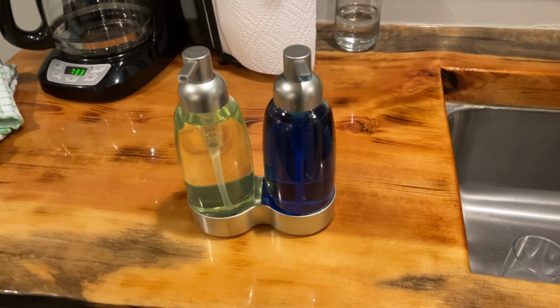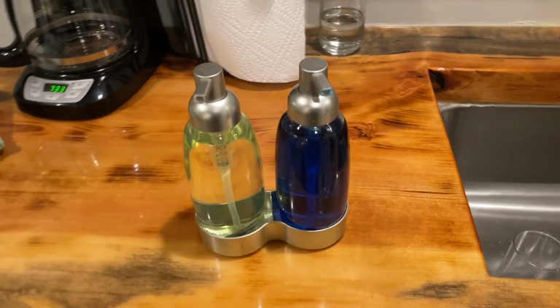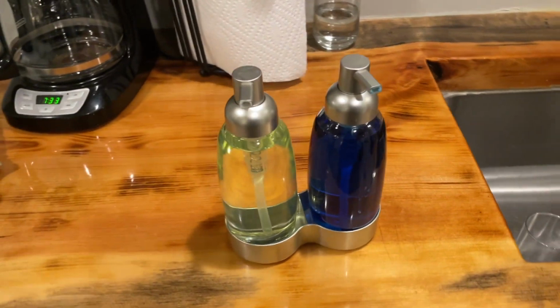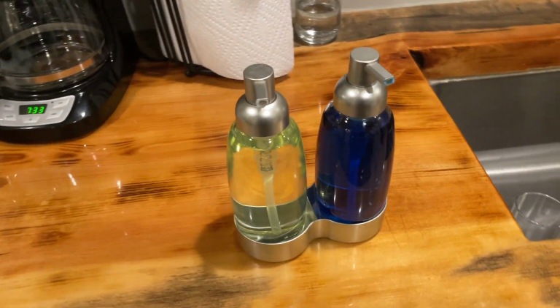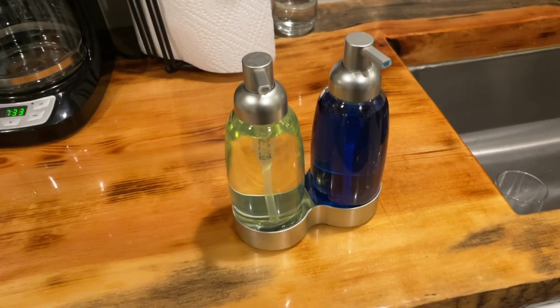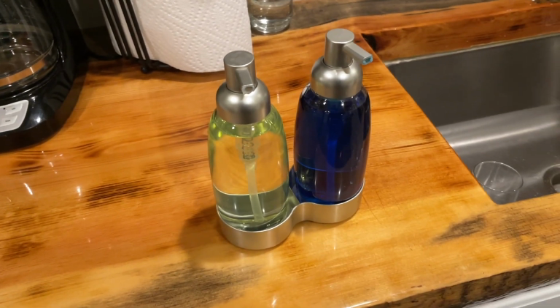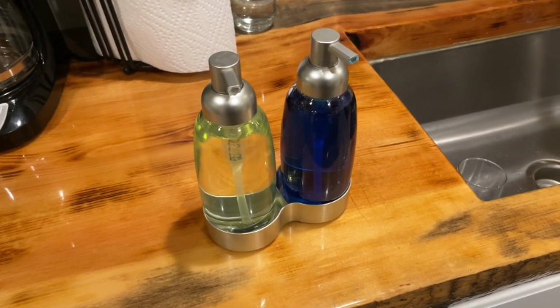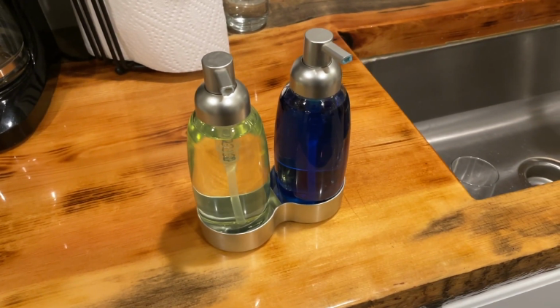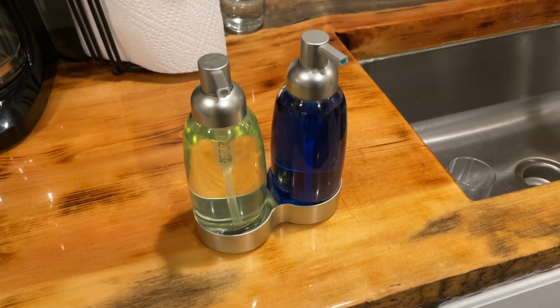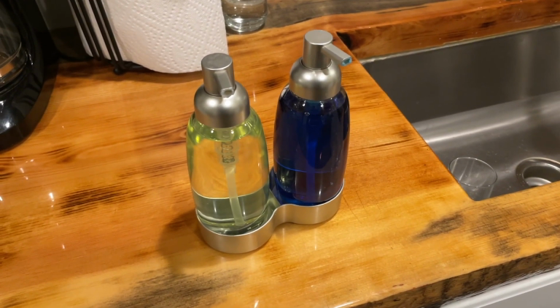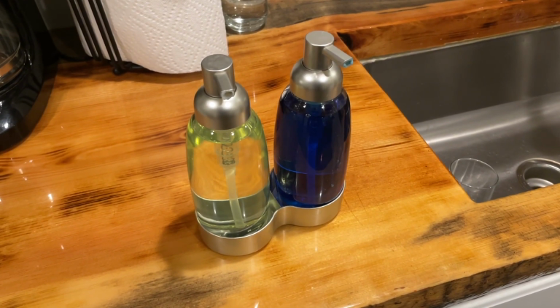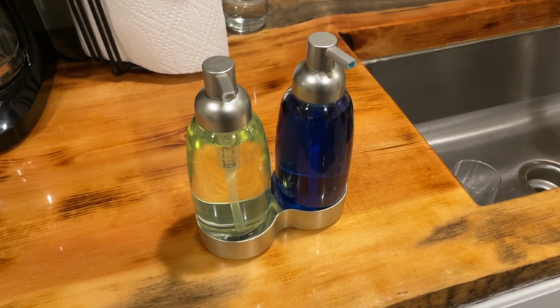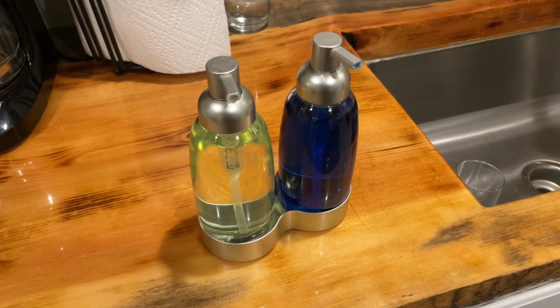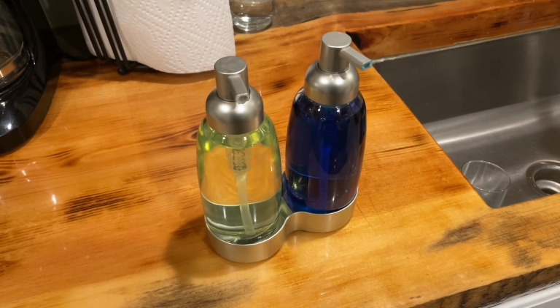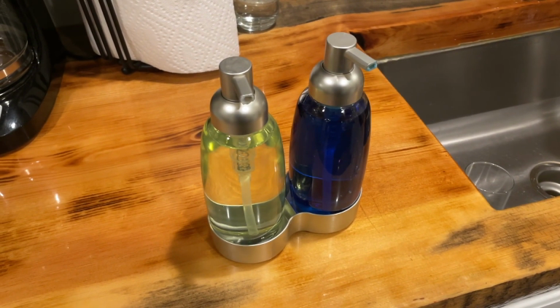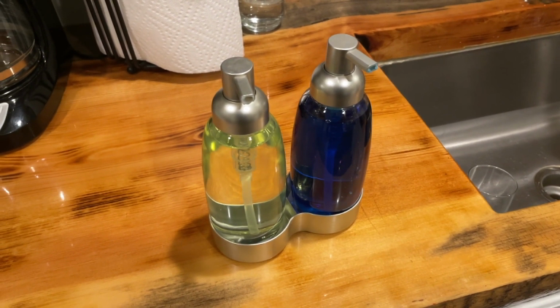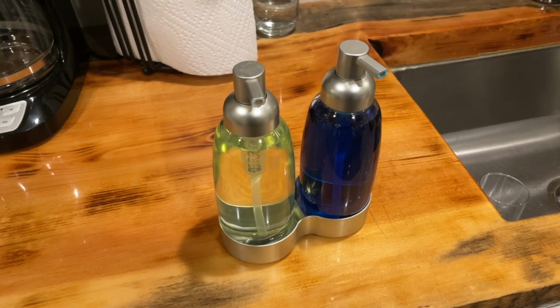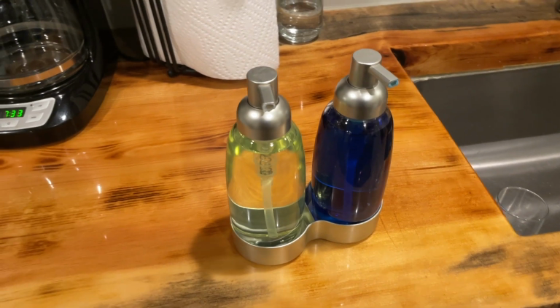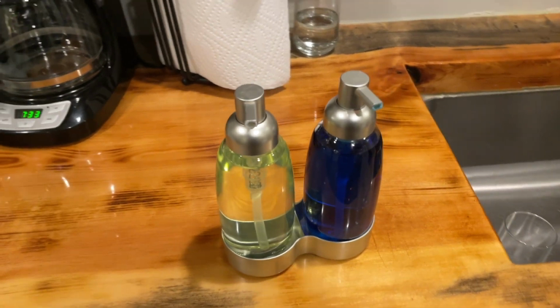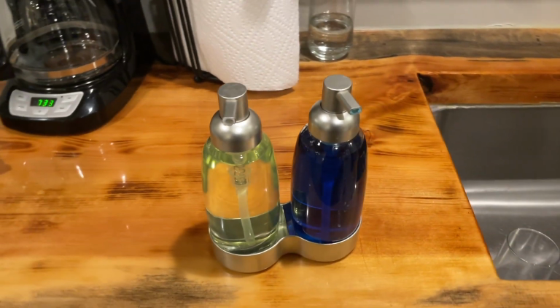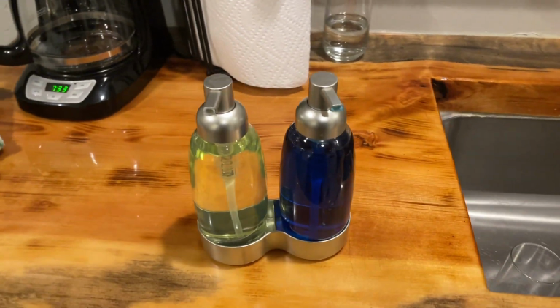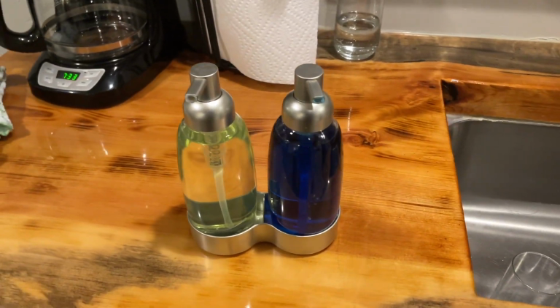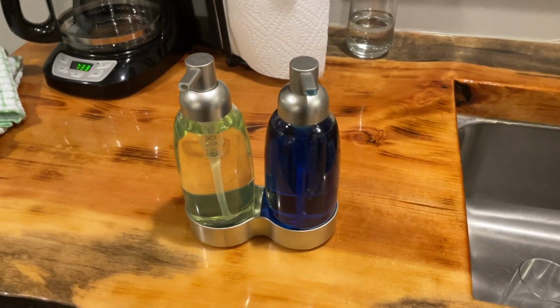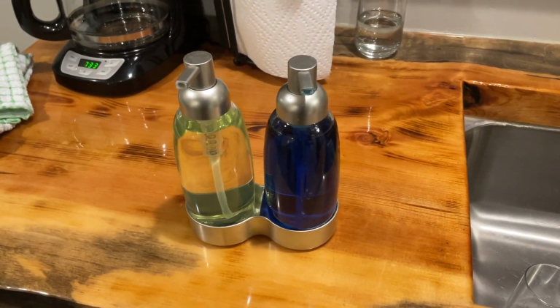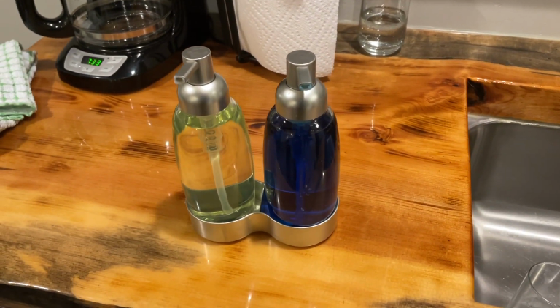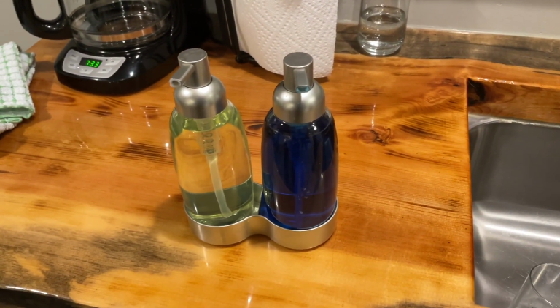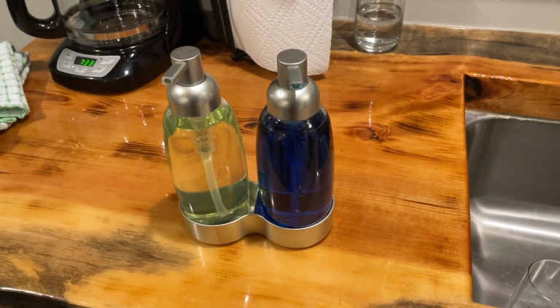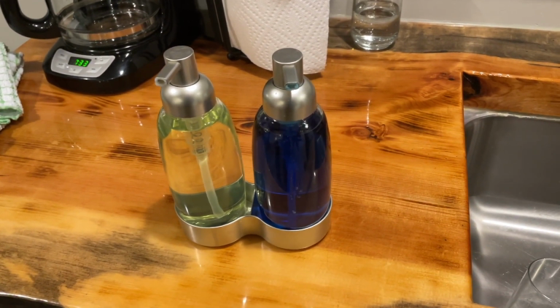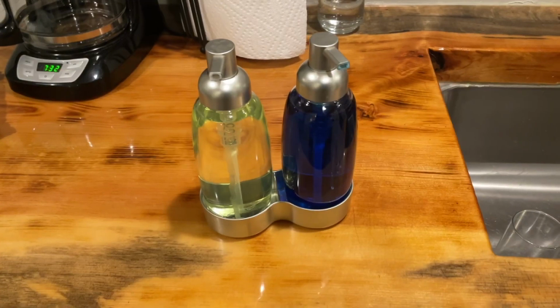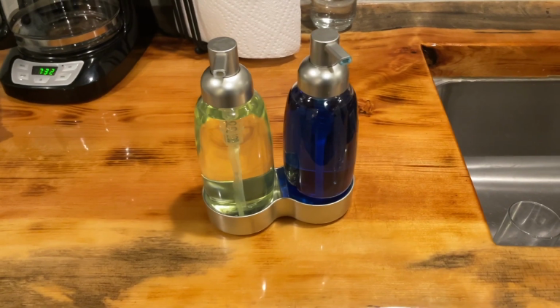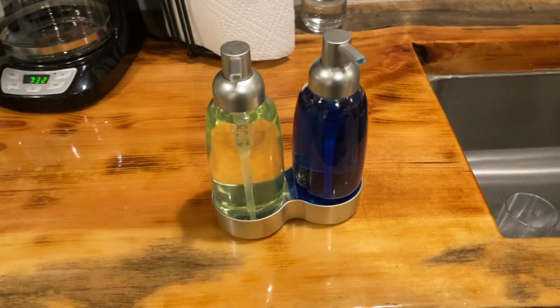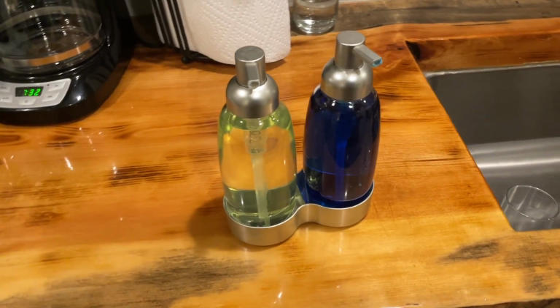Overall, I am quite impressed with the liquid hand soap dispenser bottles. Their innovative design, efficient pumps and durable construction make them a must-have for any organised bathroom.